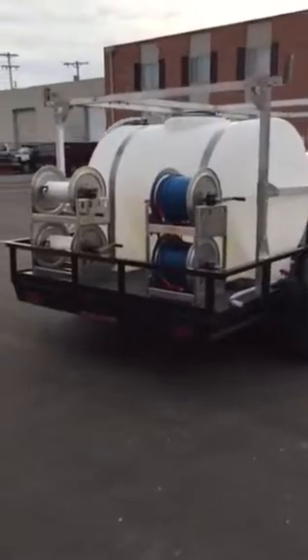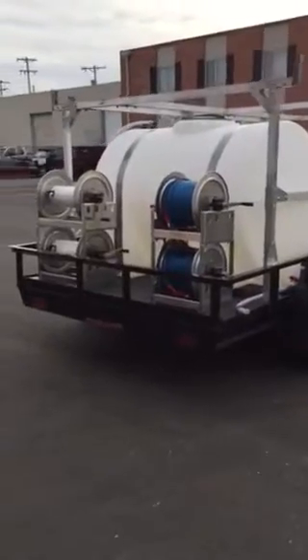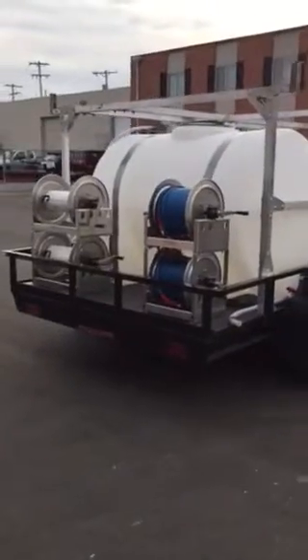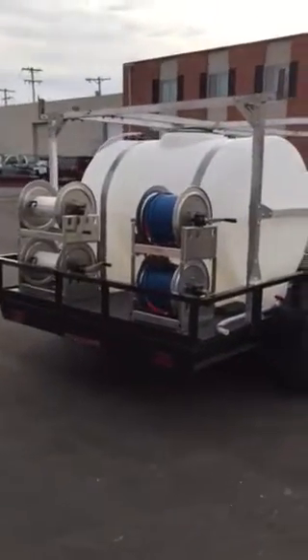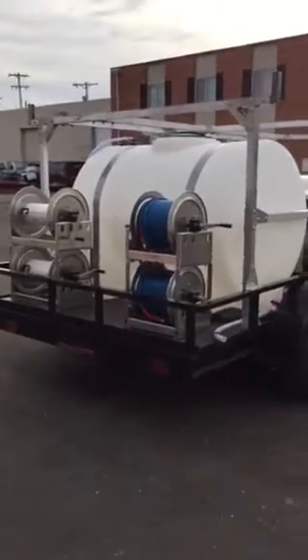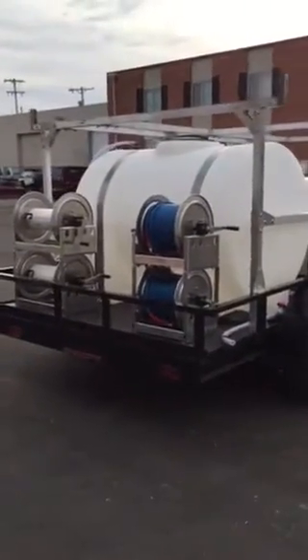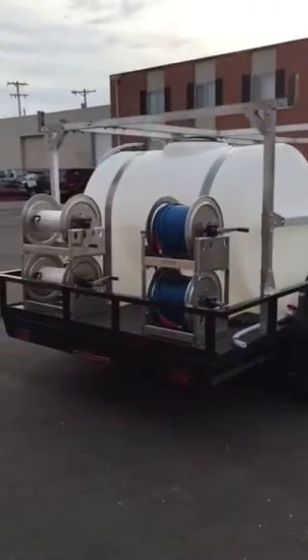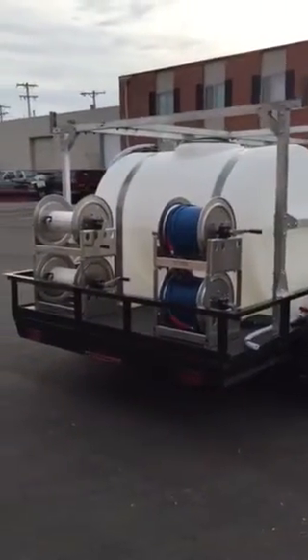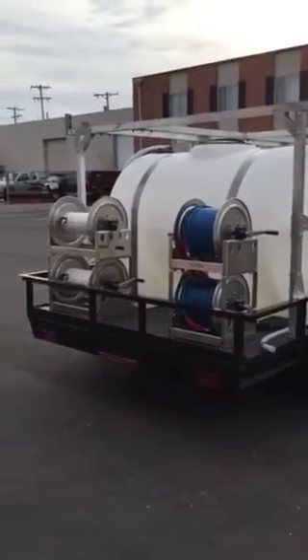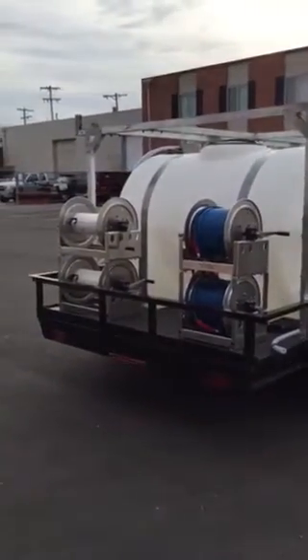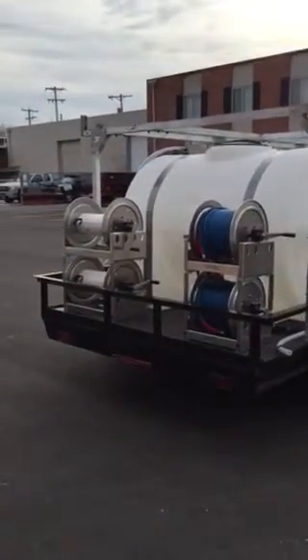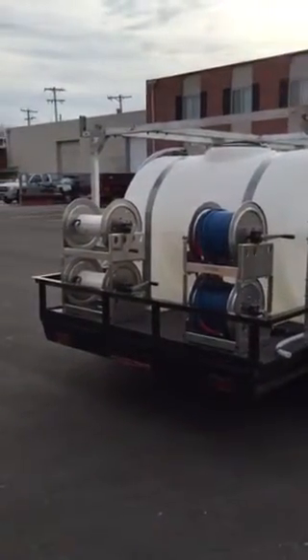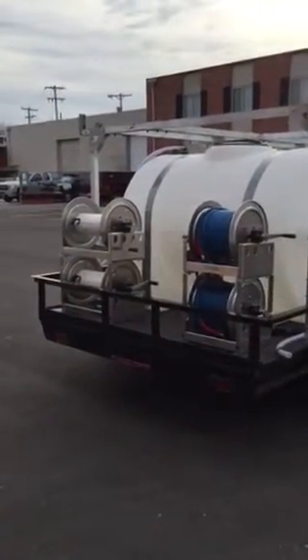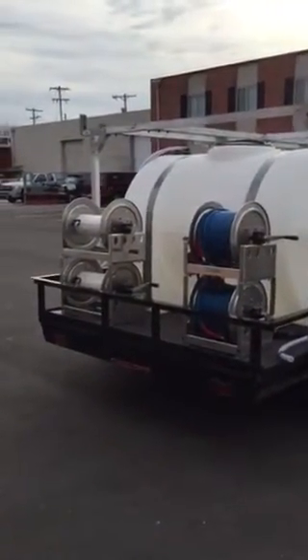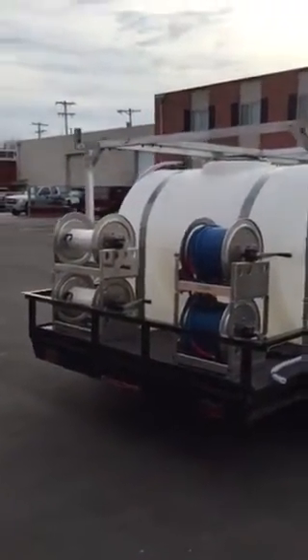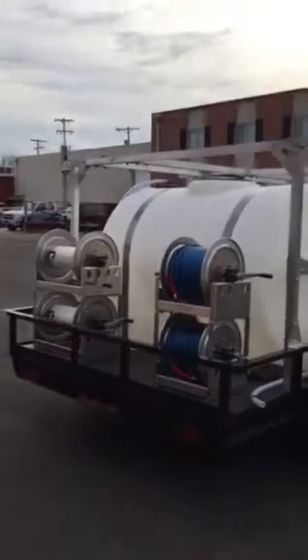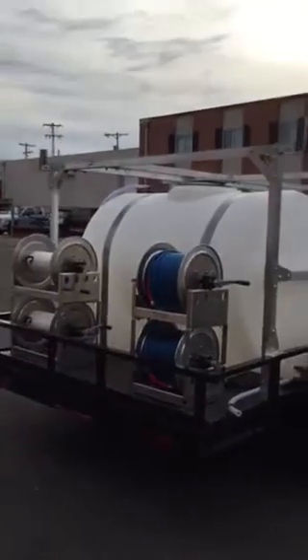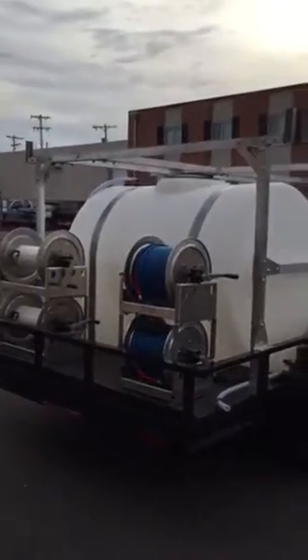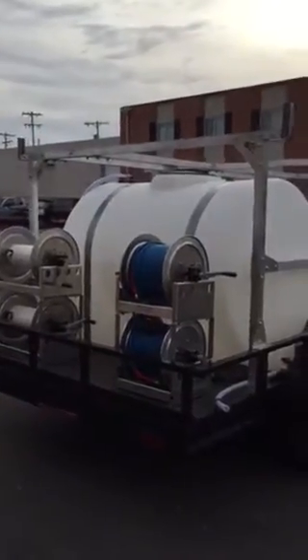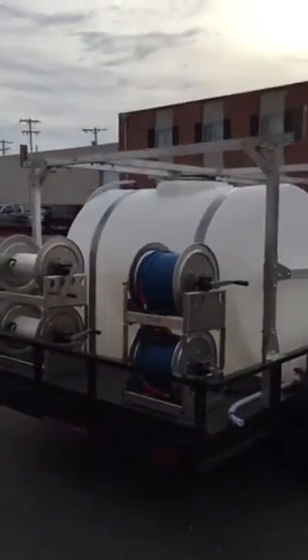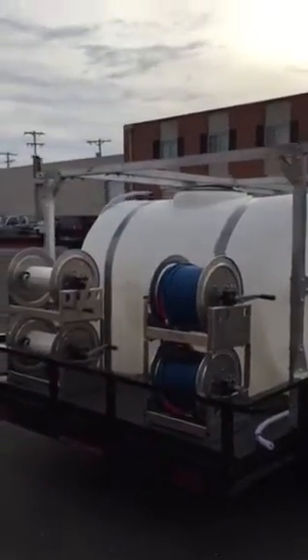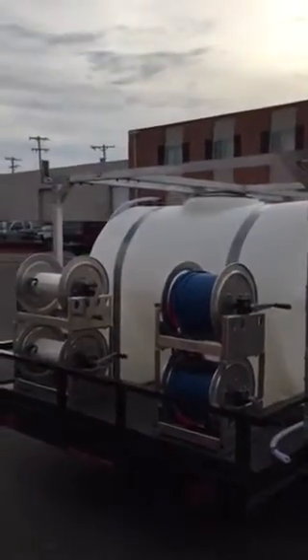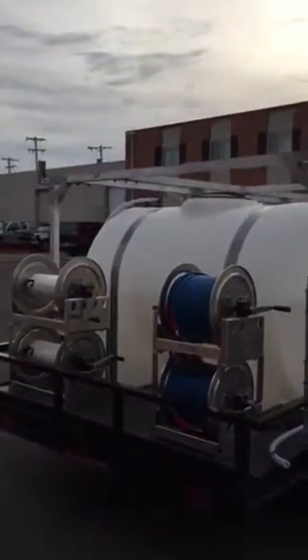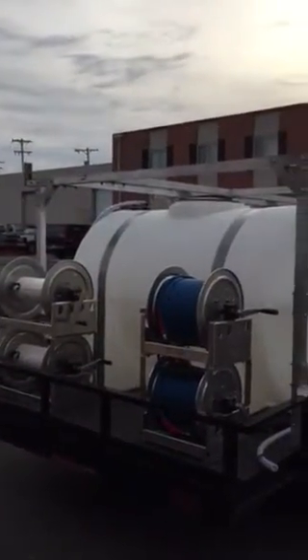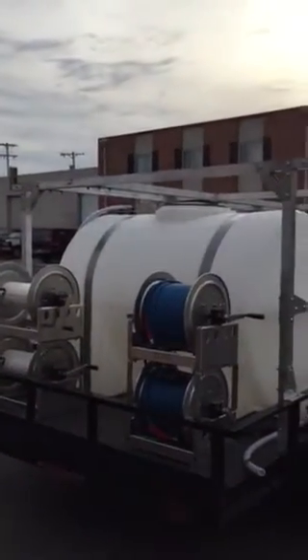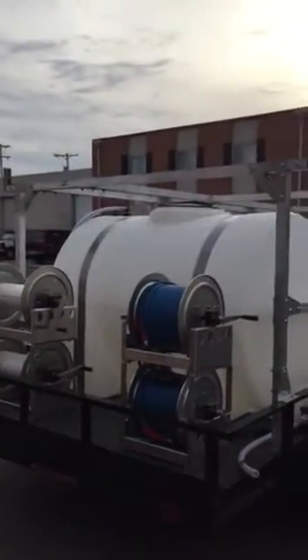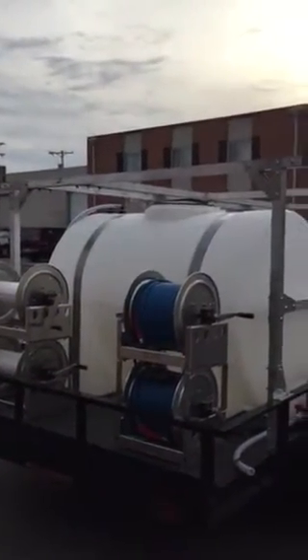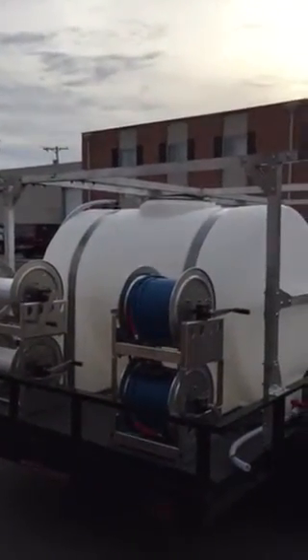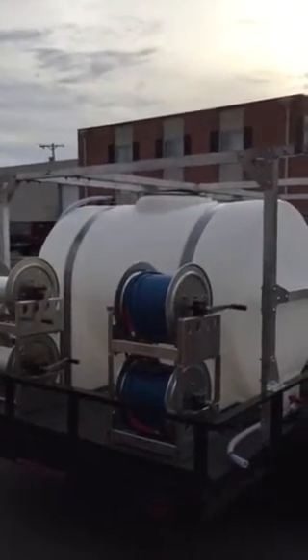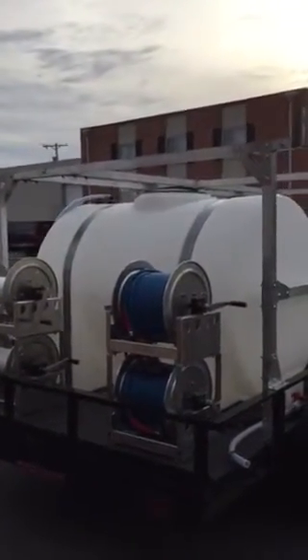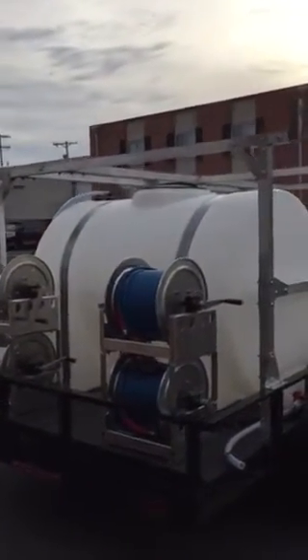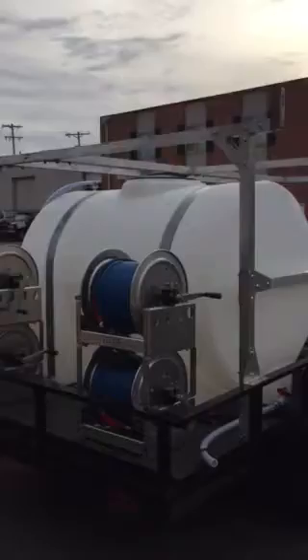You can see we have two high pressure hose reels on the back. There are going to be two garden hose reels as well. He is double feeding this tank with two float valves.